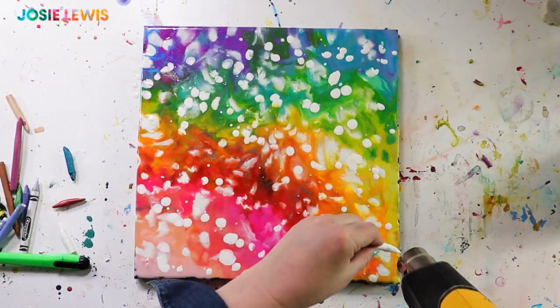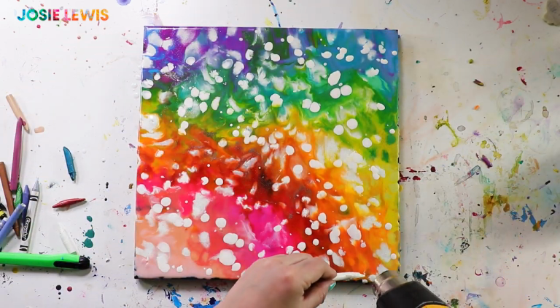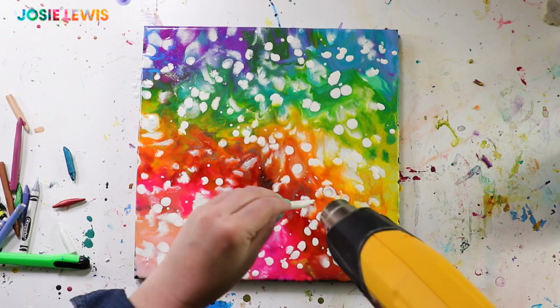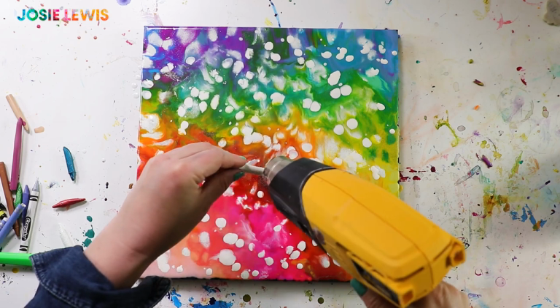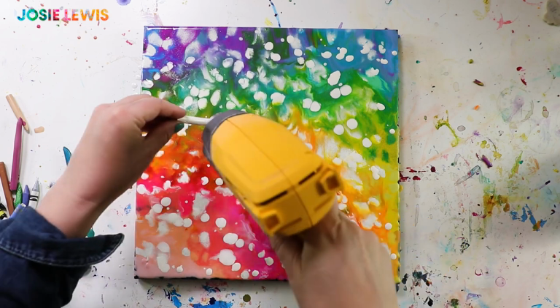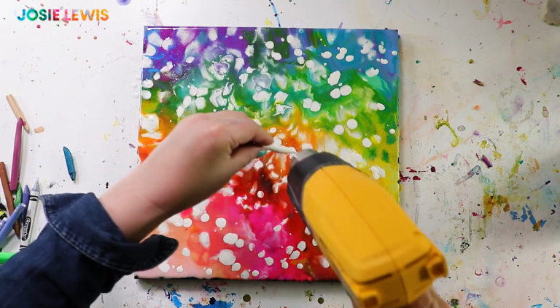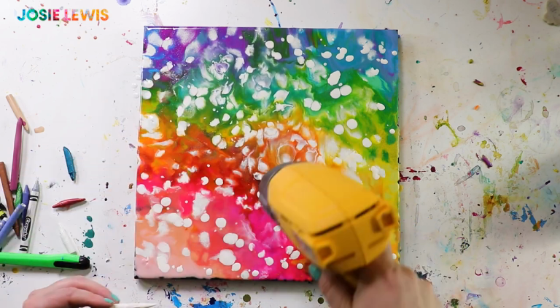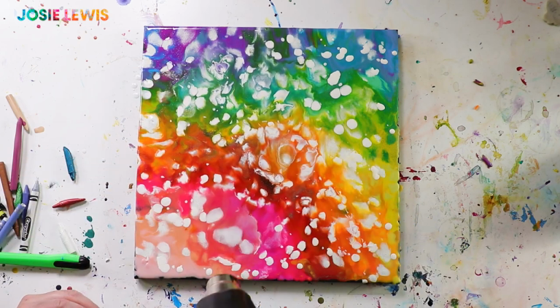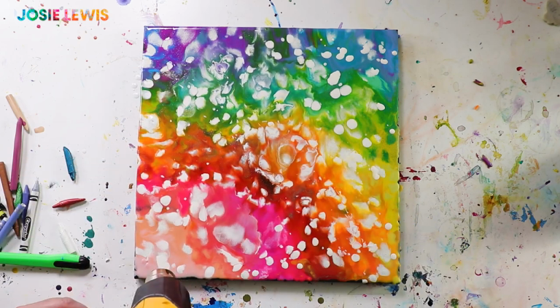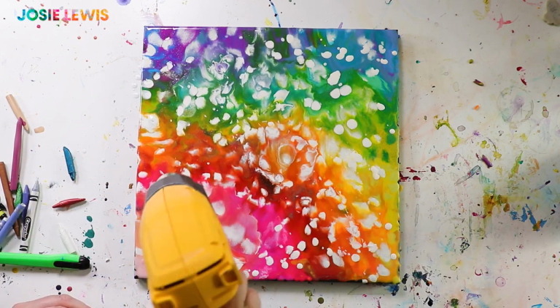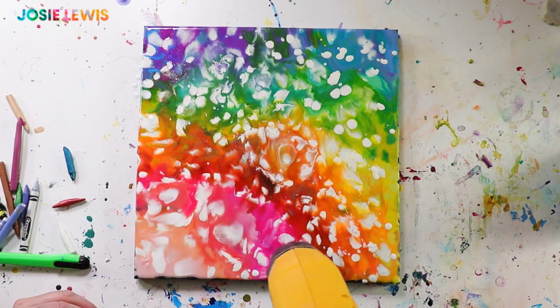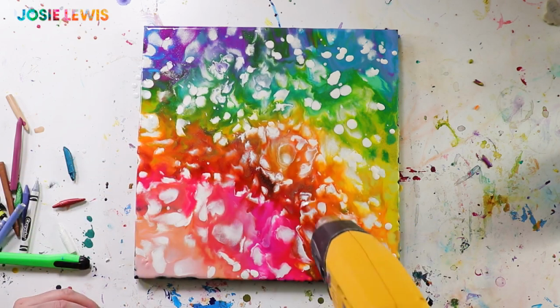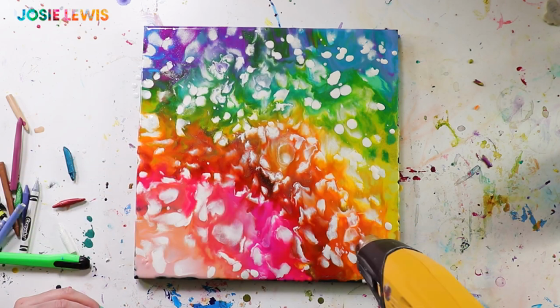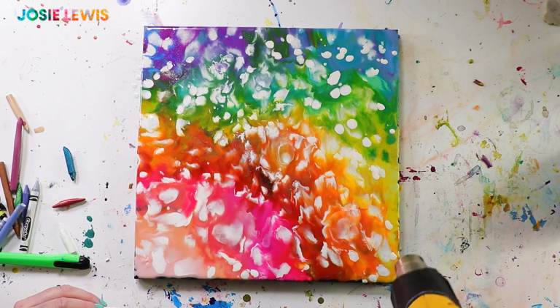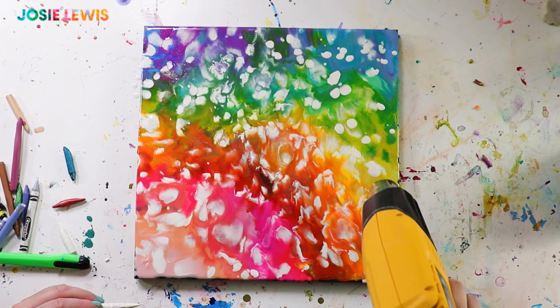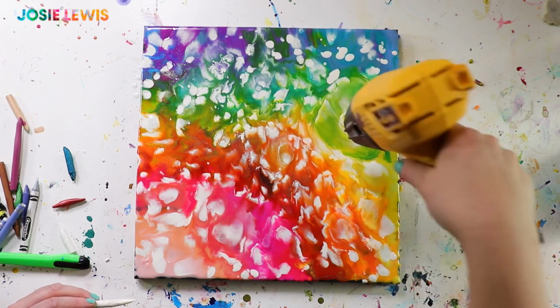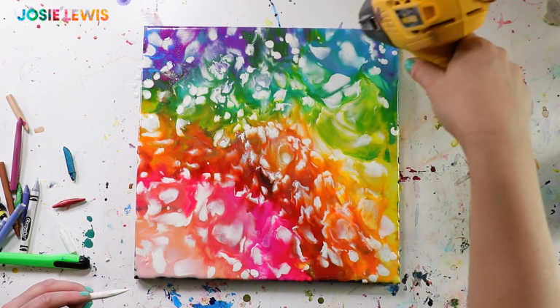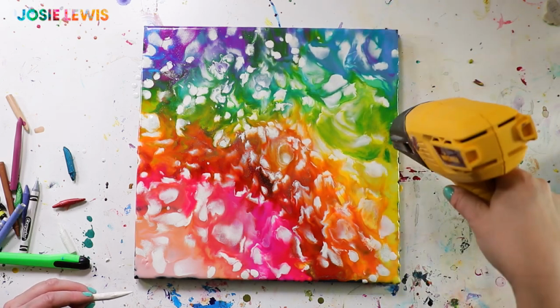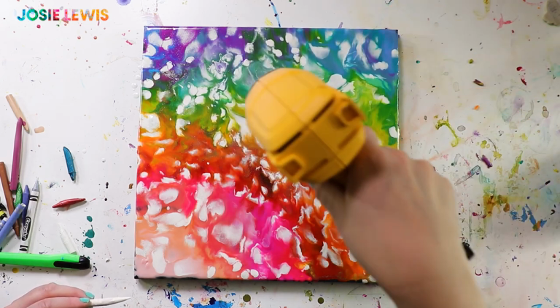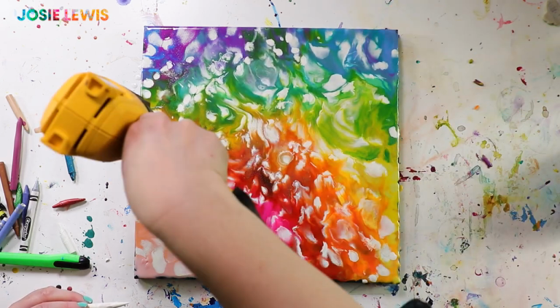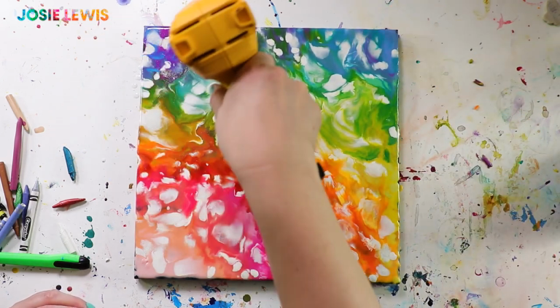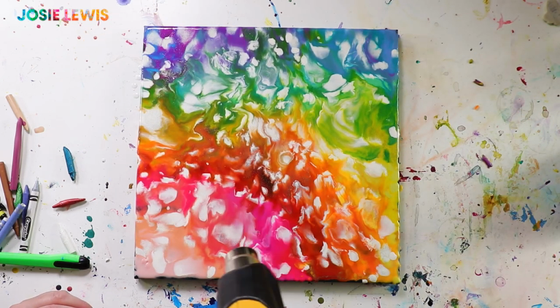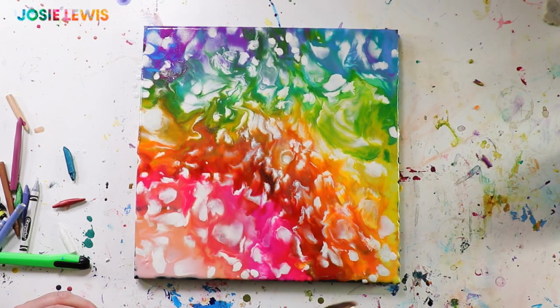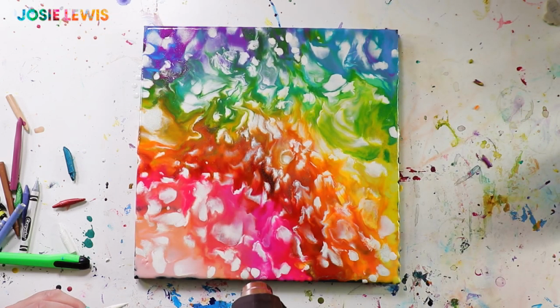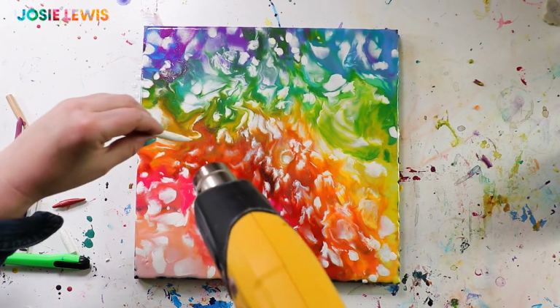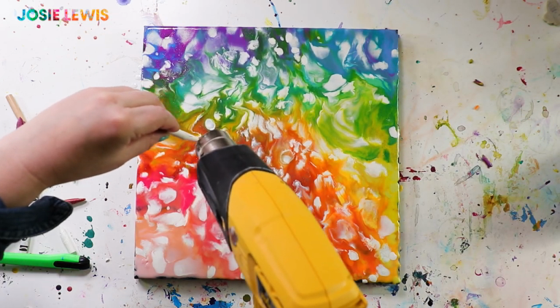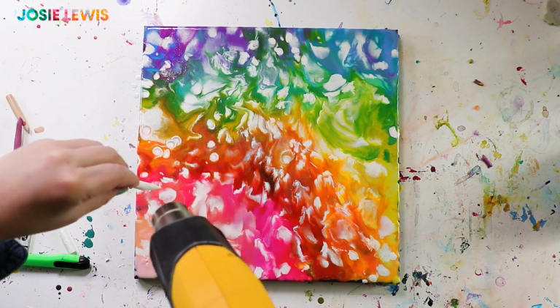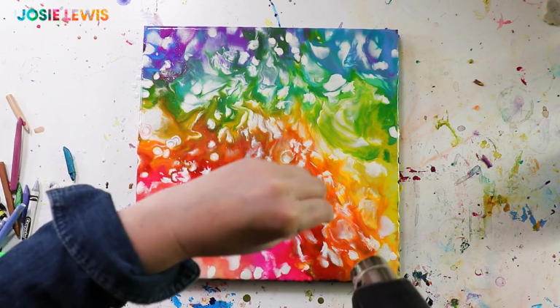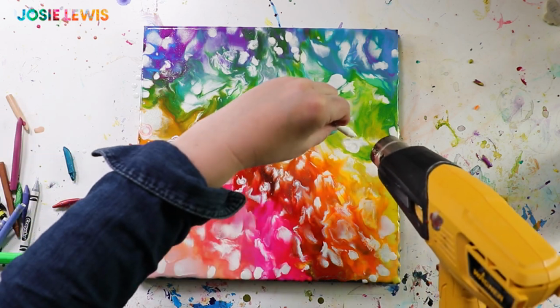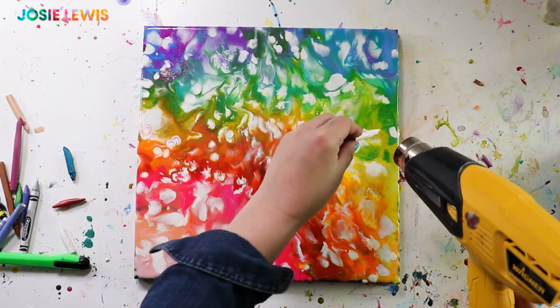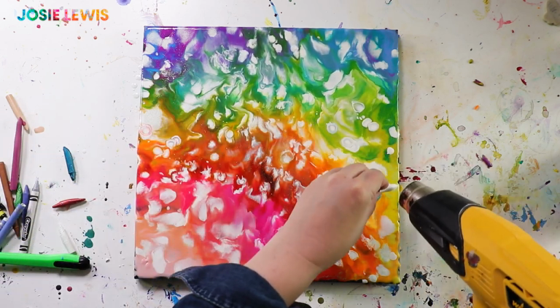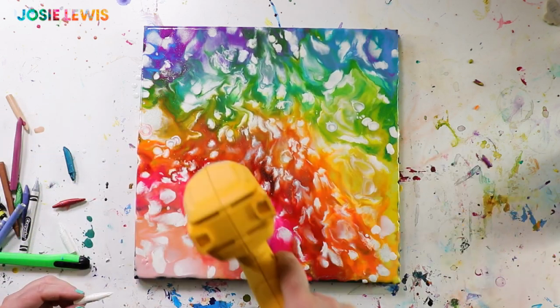I thought it was so fun to see how the heat was affecting the surface and the pattern and the texture. I also thought it looked kind of a lot like rainbow flames — so that's how it got its name: The Fire Rainbow.